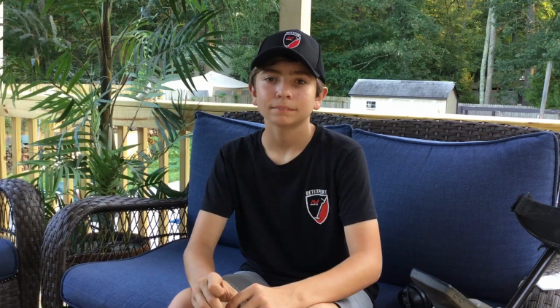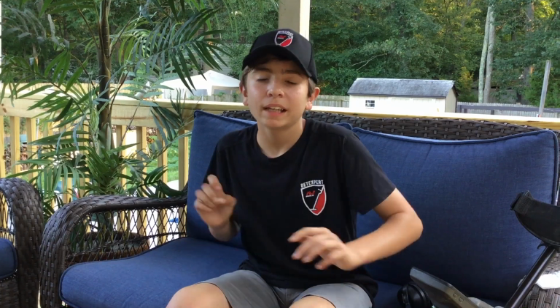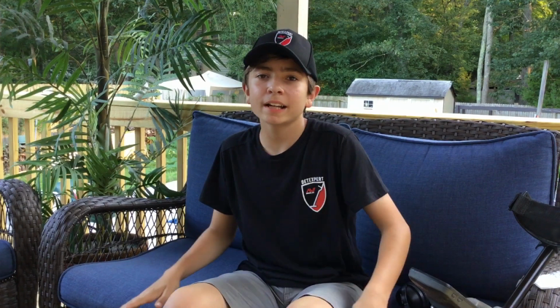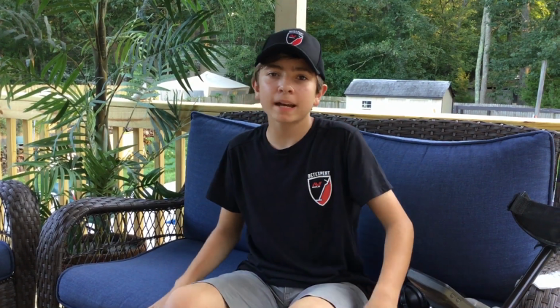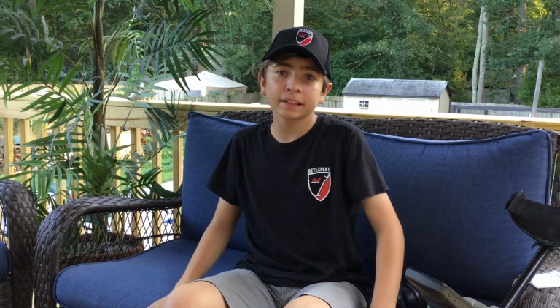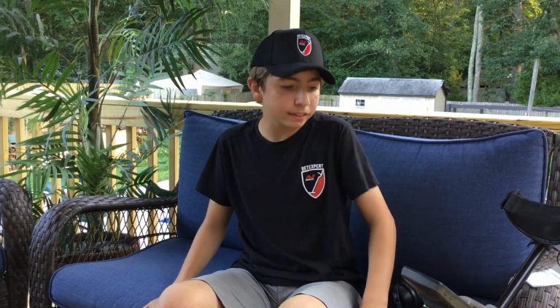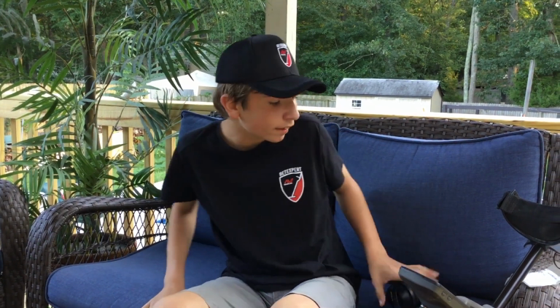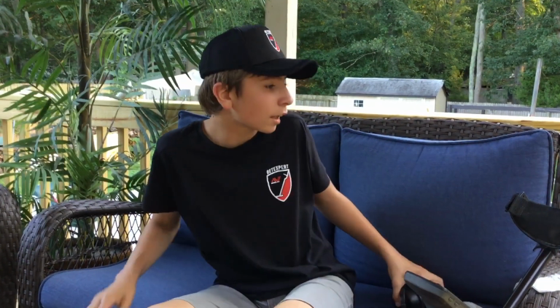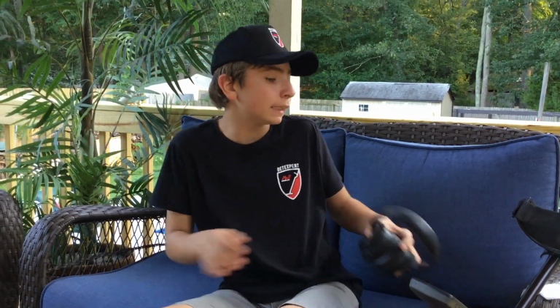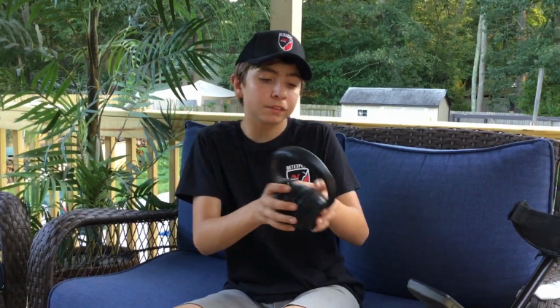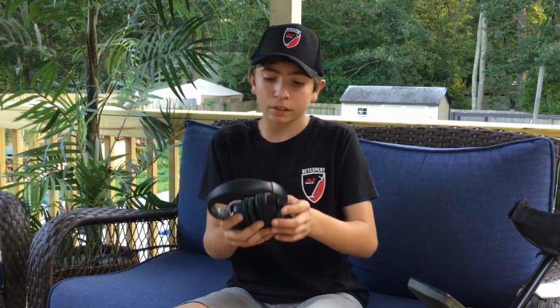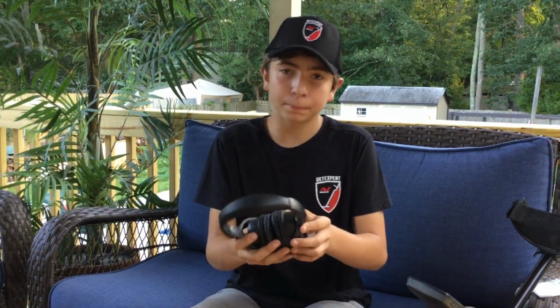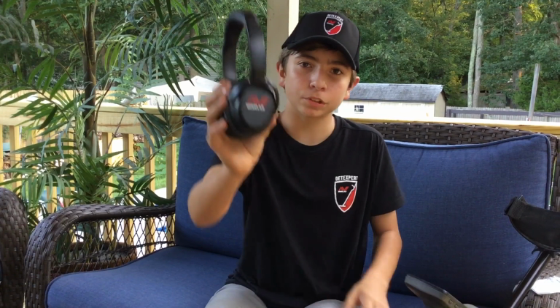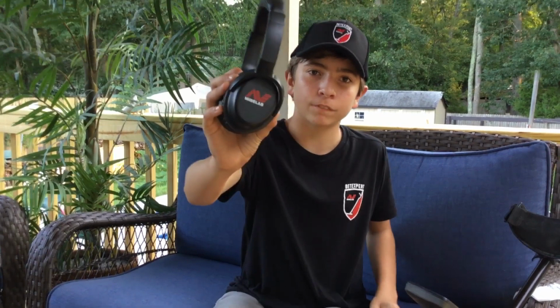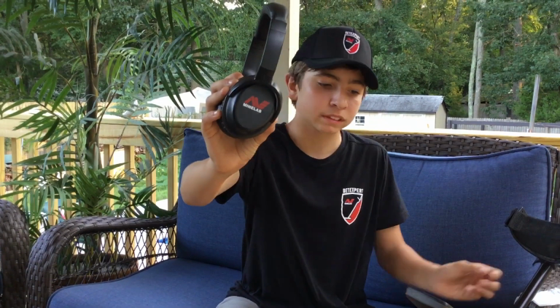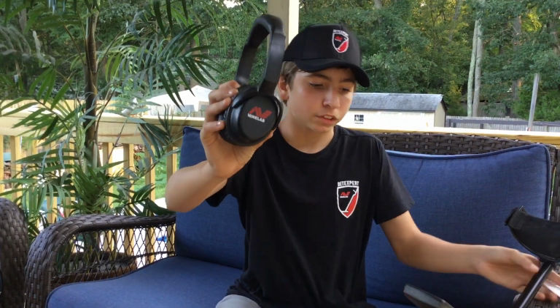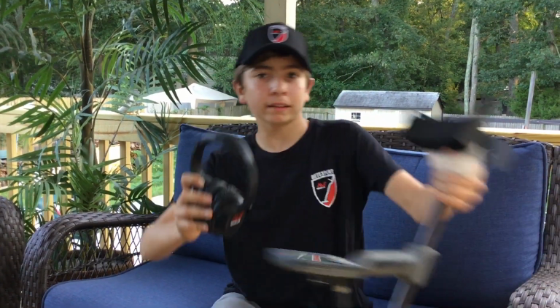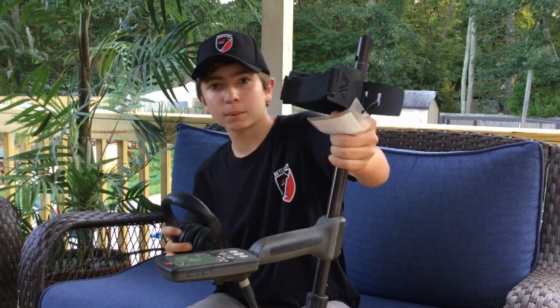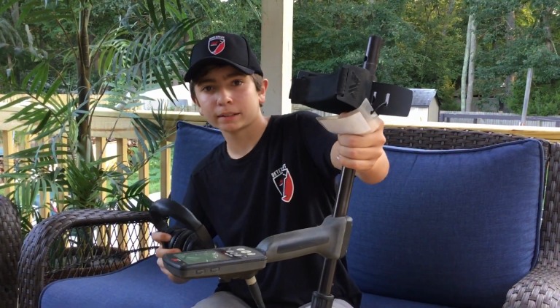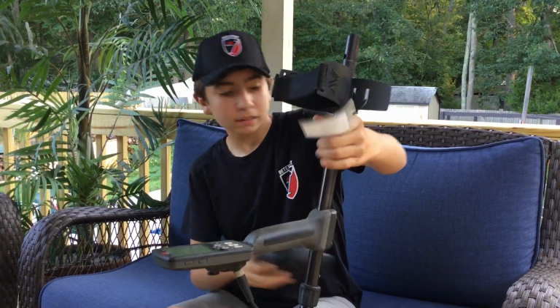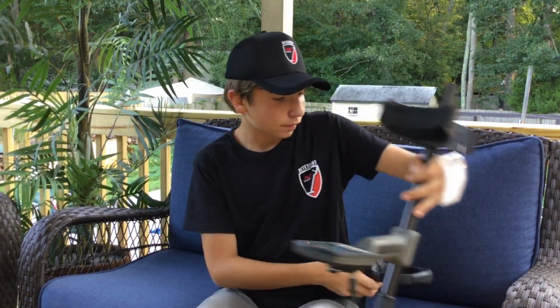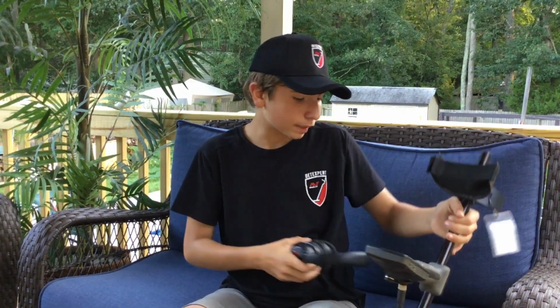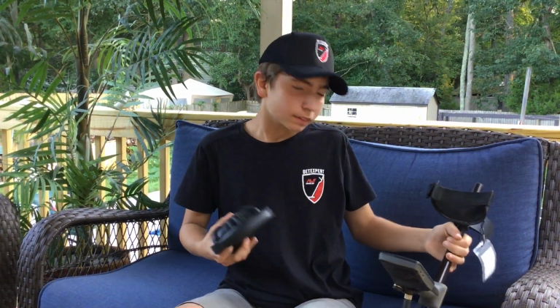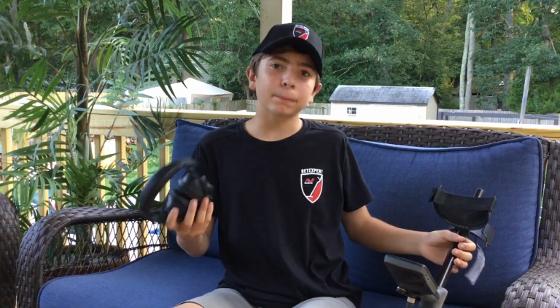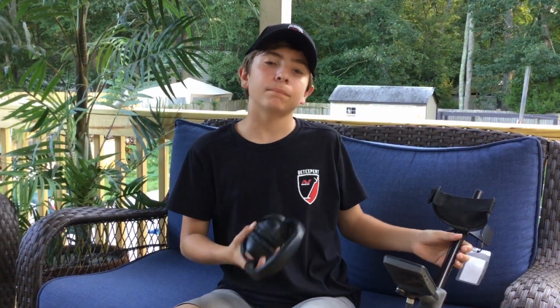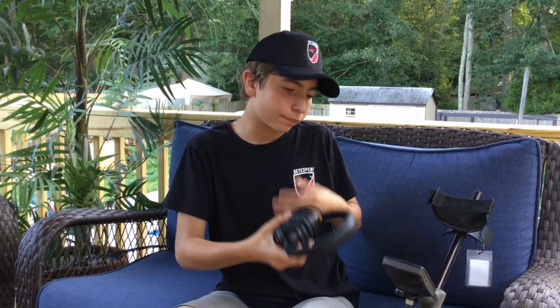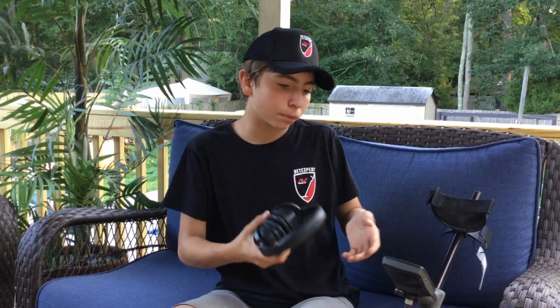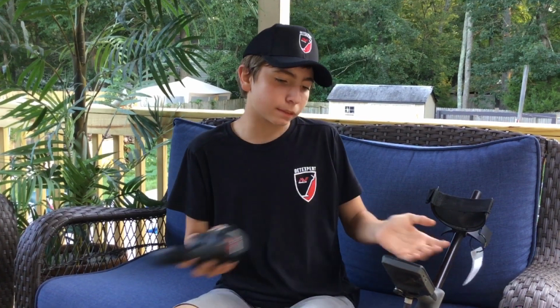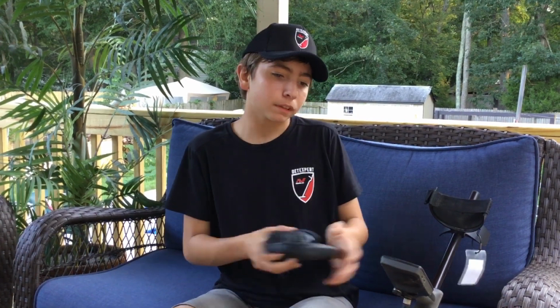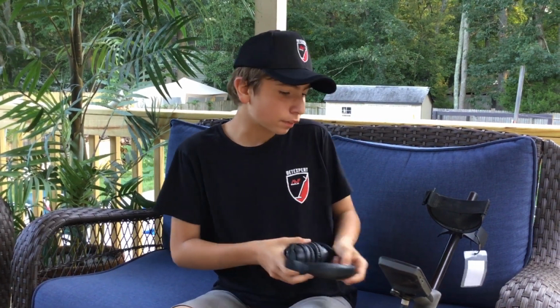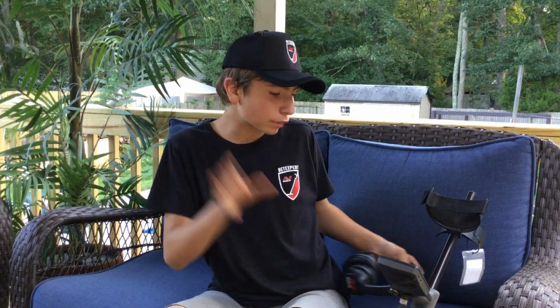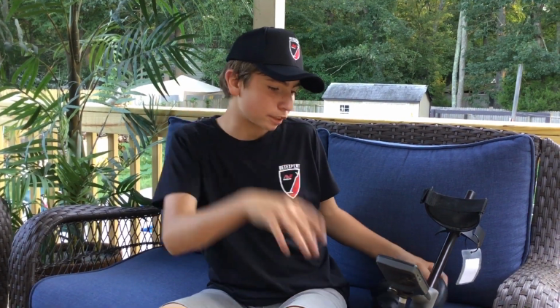Hey guys, it's Maddie here. Today, I'm going to be teaching you how to hook up your Bluetooth headphones to the MyLab Equinox, because some people have been having trouble syncing them up. So that's why I'm here today.